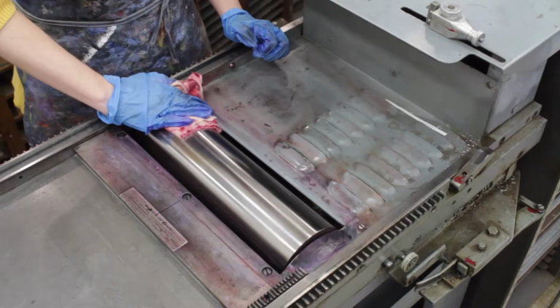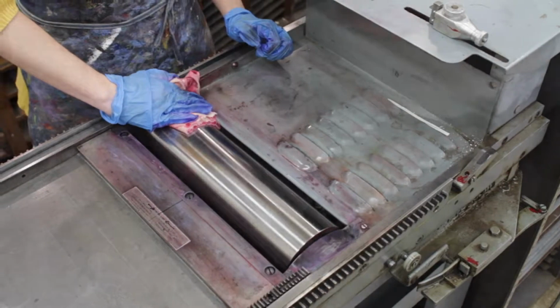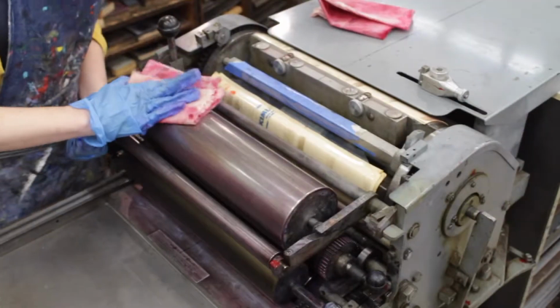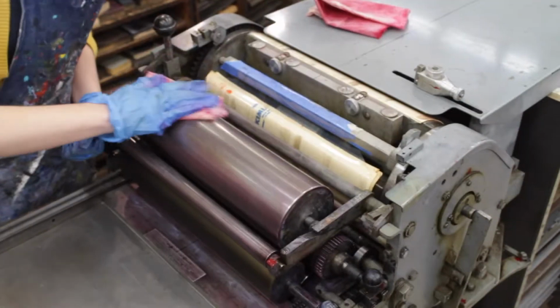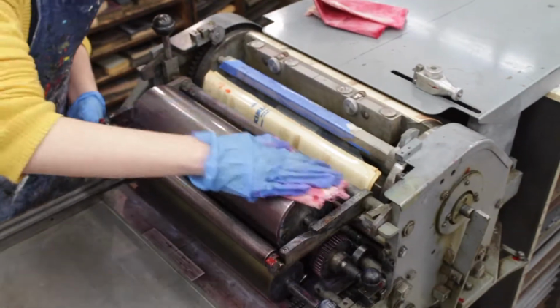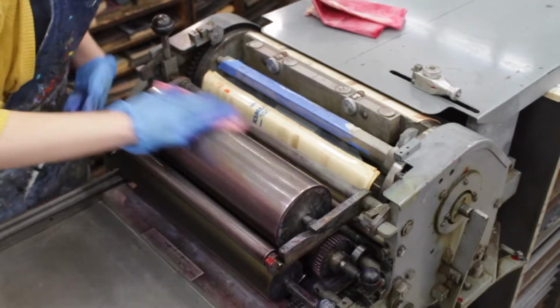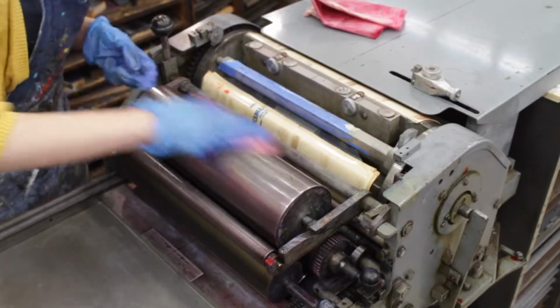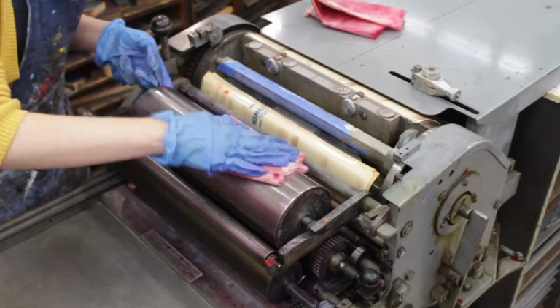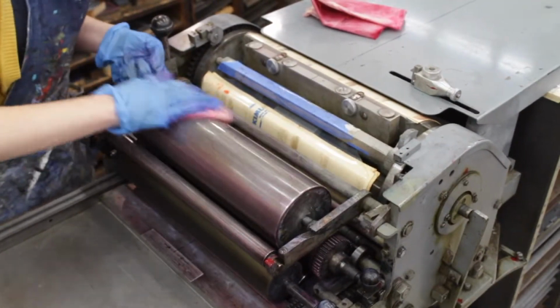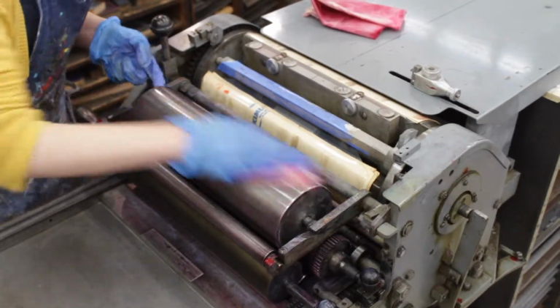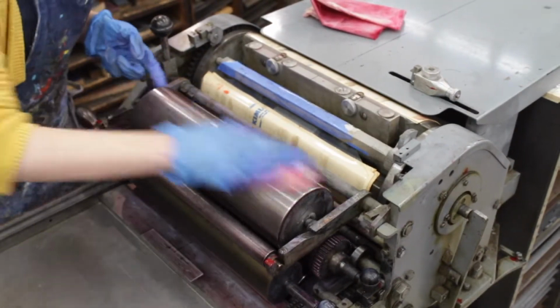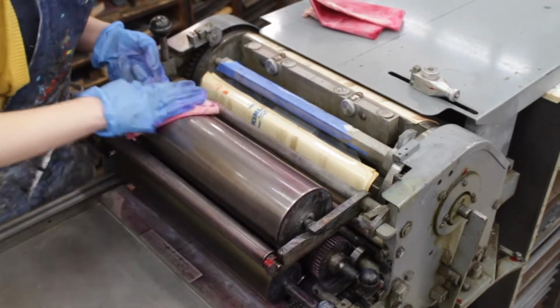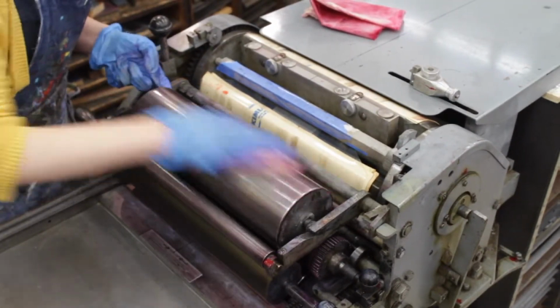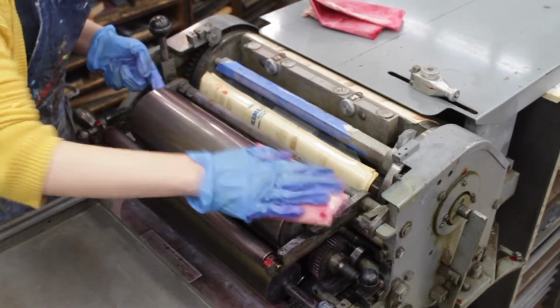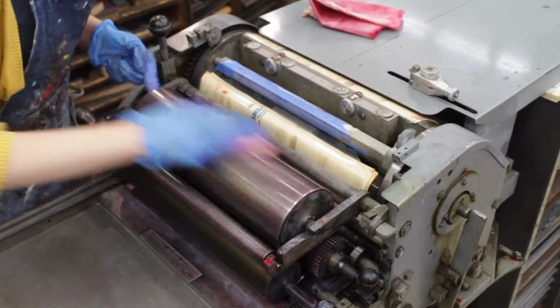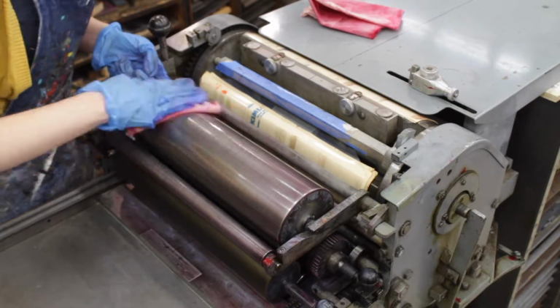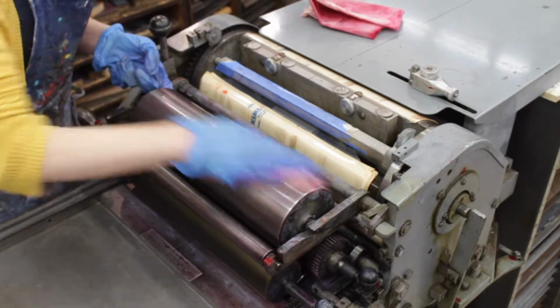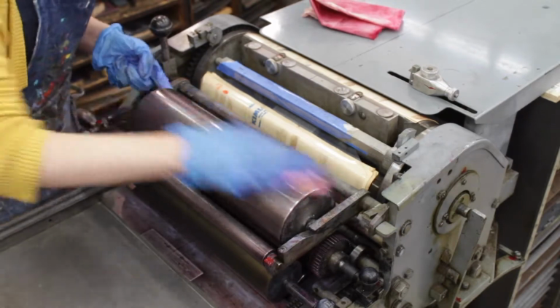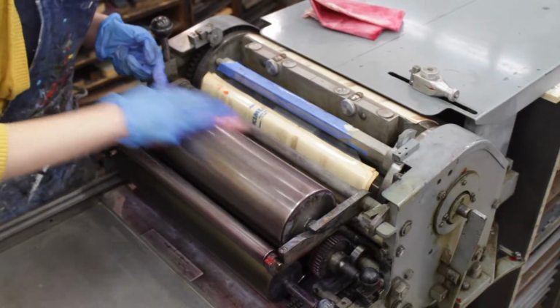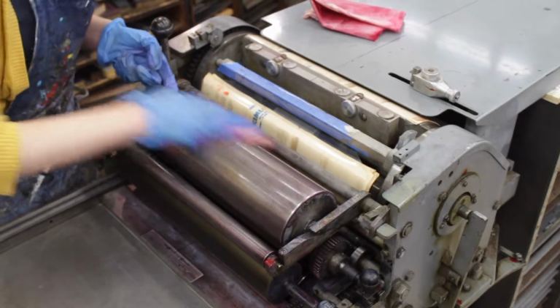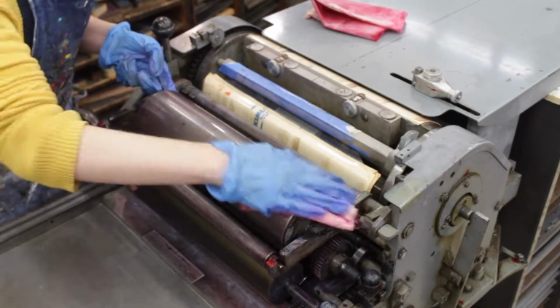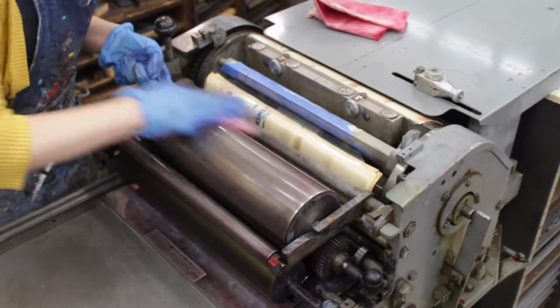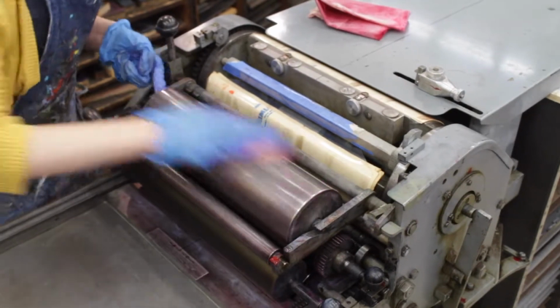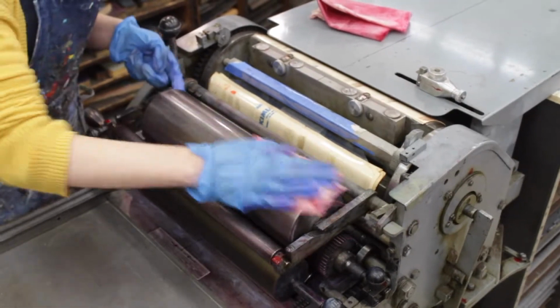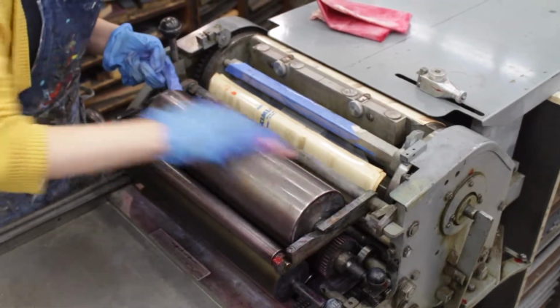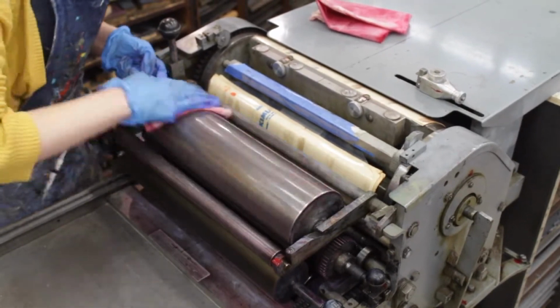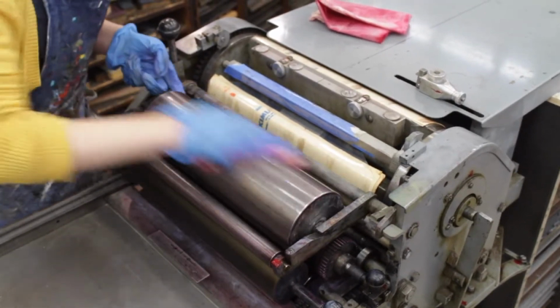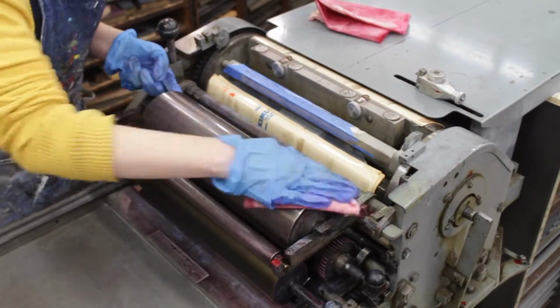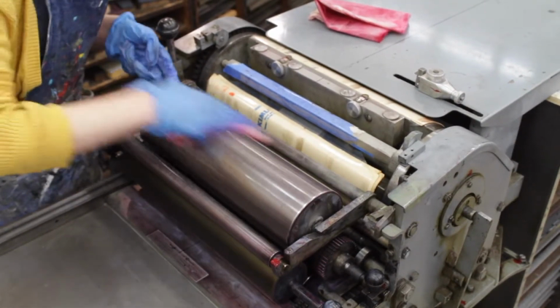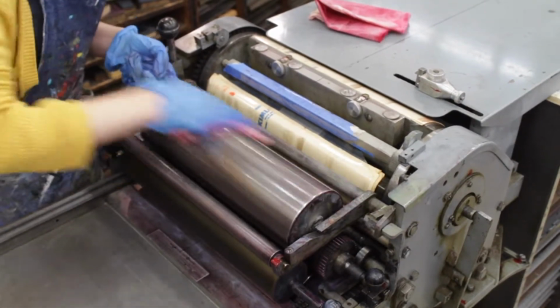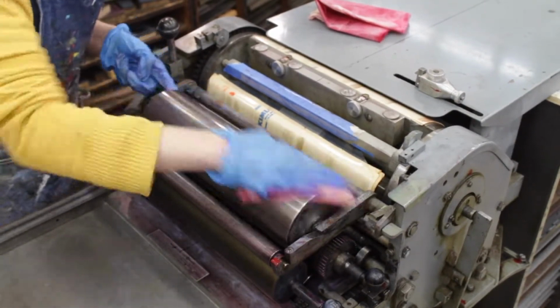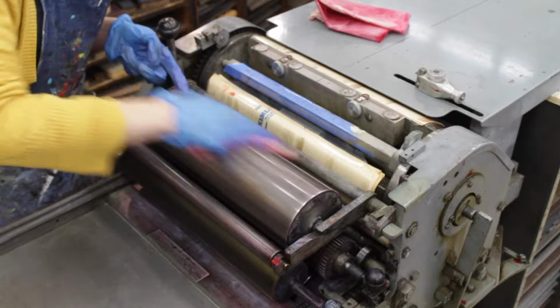Now we'll clean the other metal rollers on top to get rid of the leftover solution and ink.